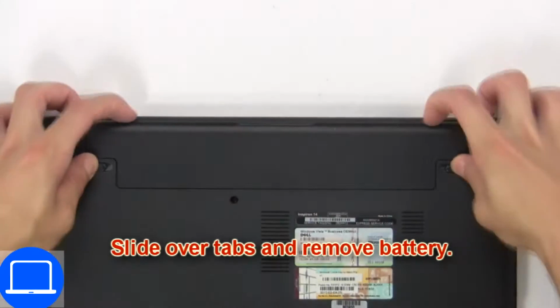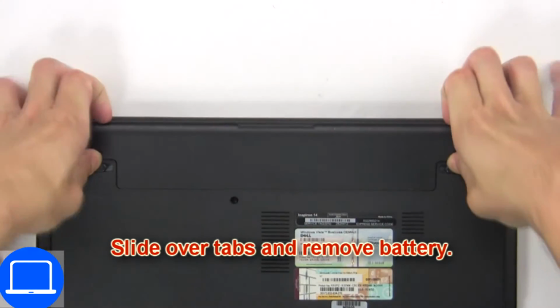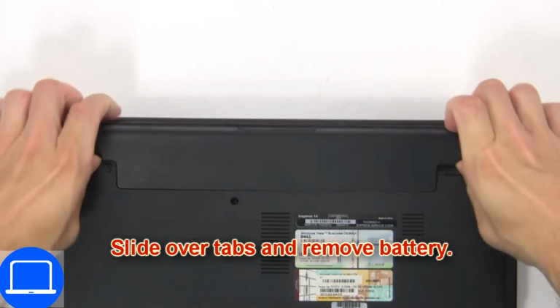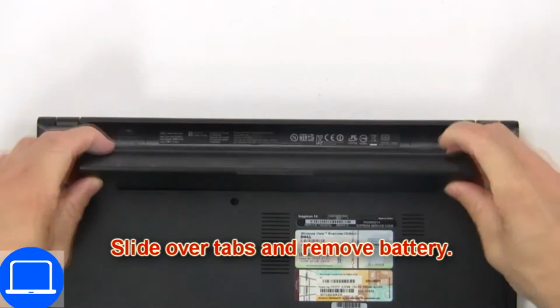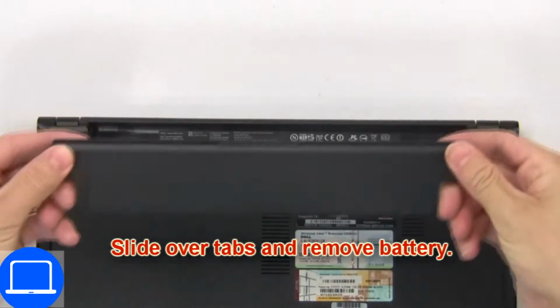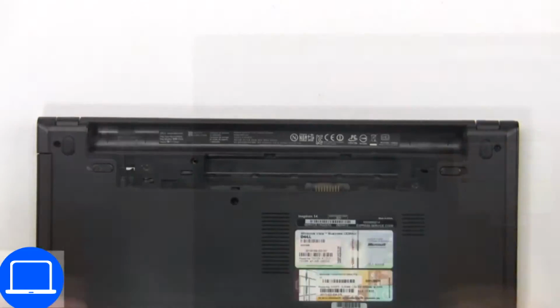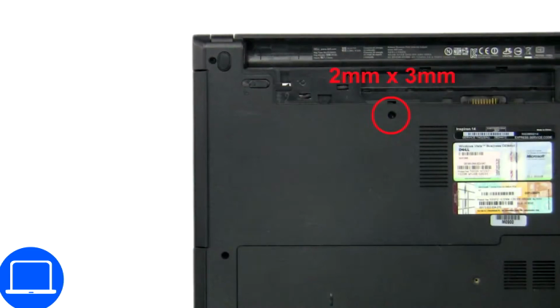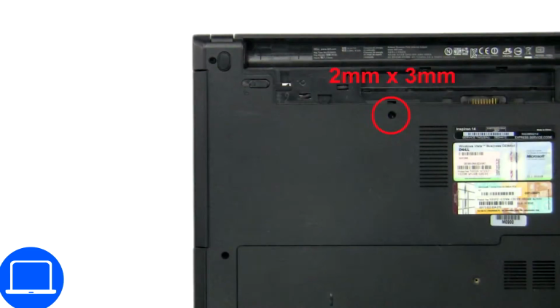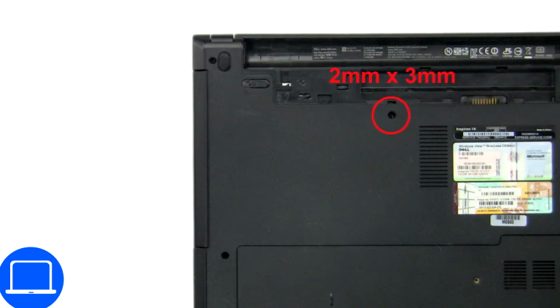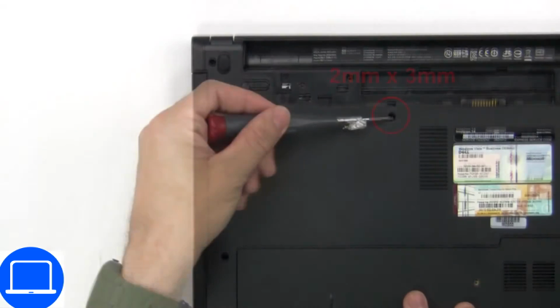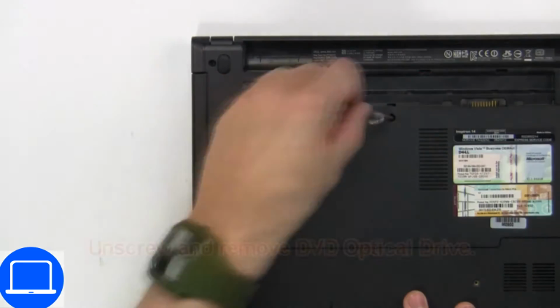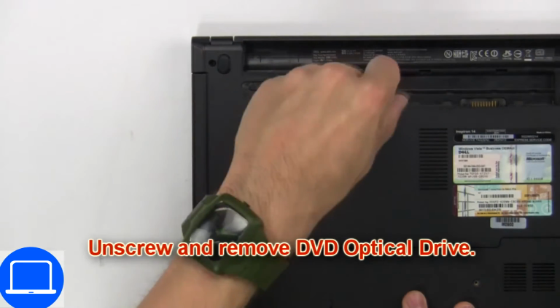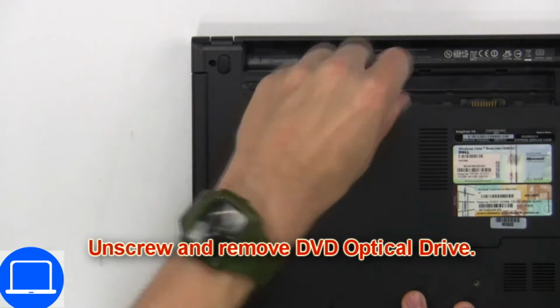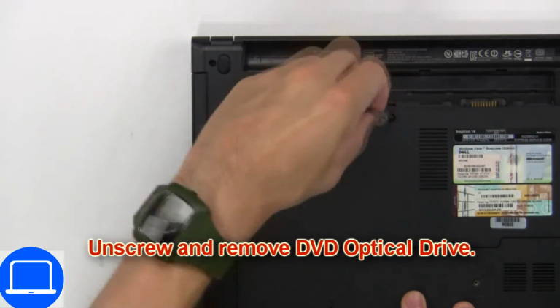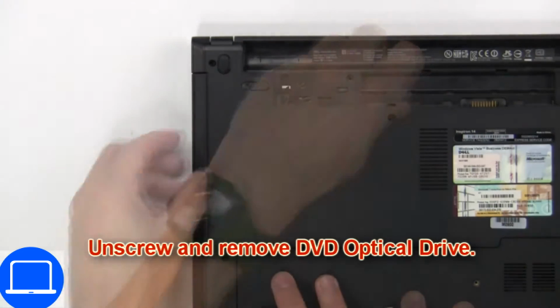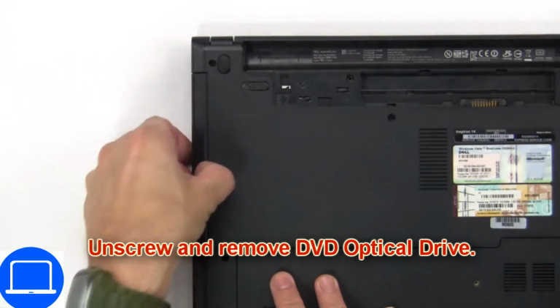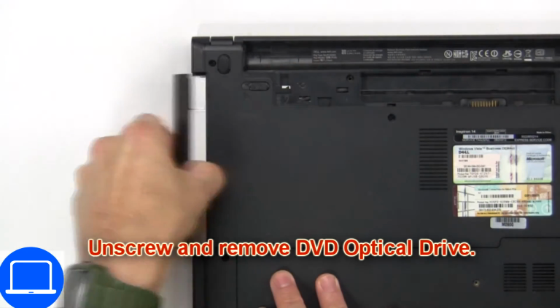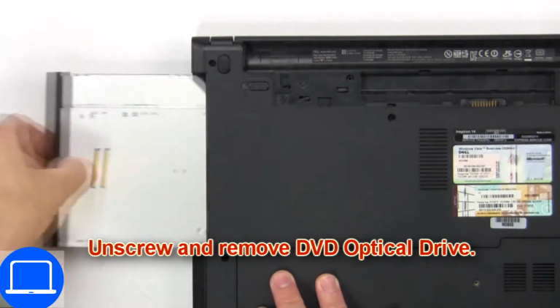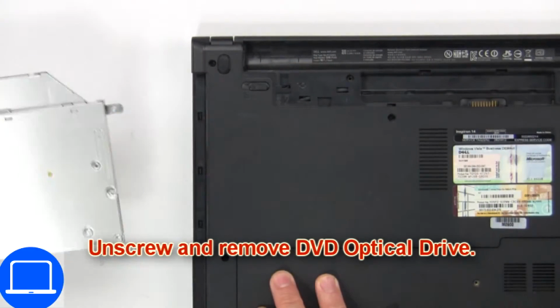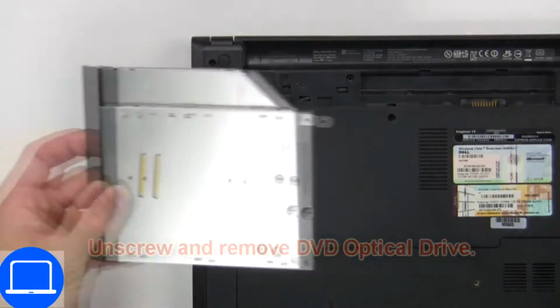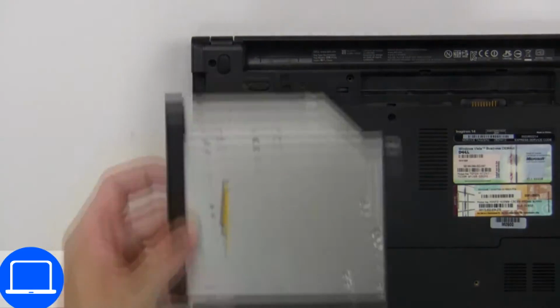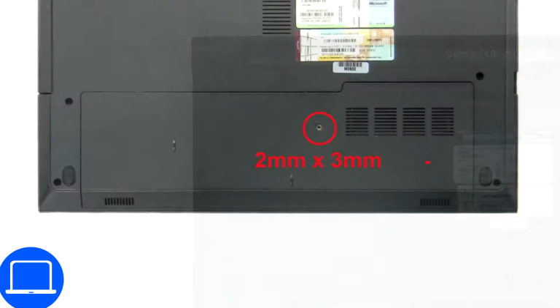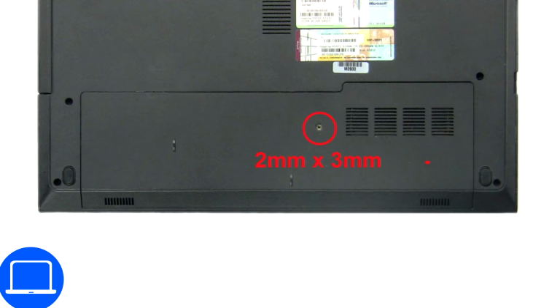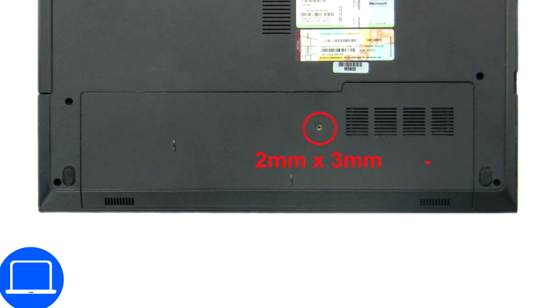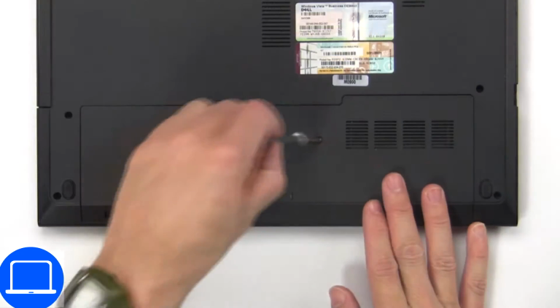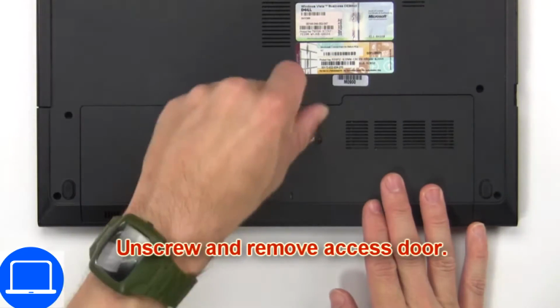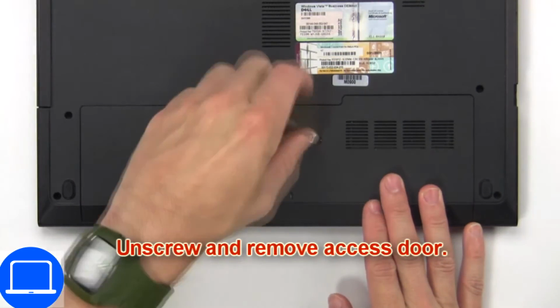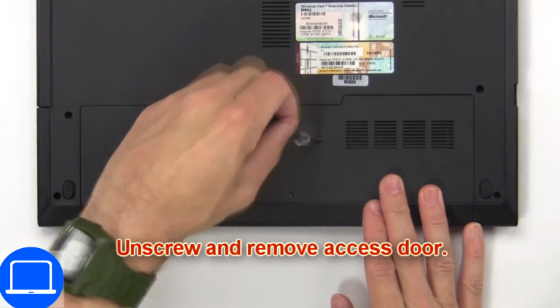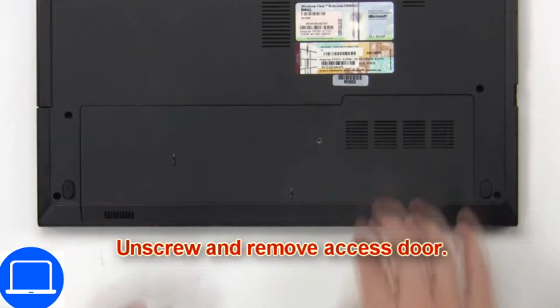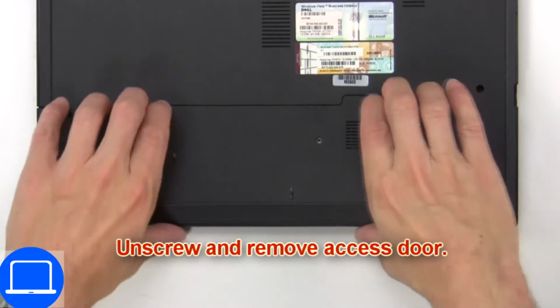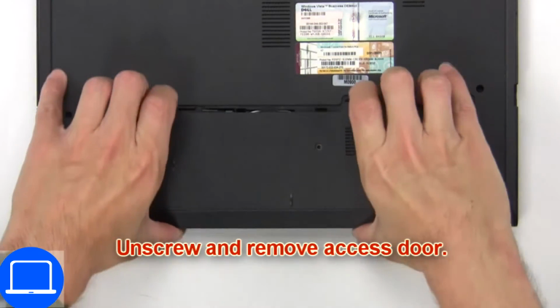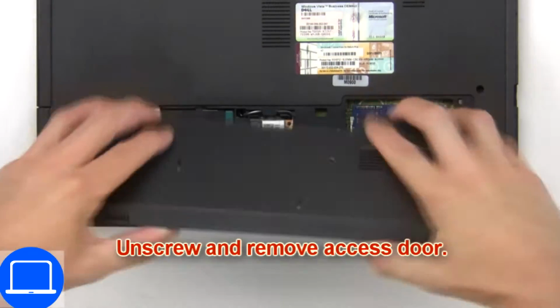First, slide over tabs and remove the battery. Now unscrew and remove the DVD optical drive. Then unscrew and remove the access door.